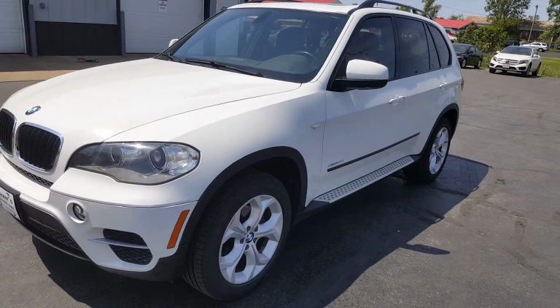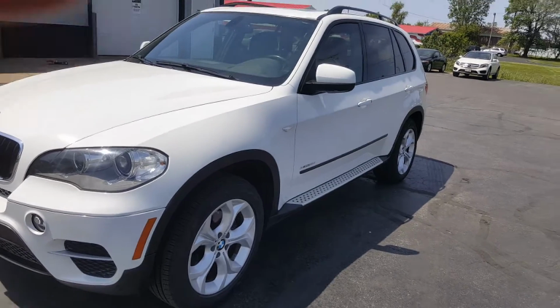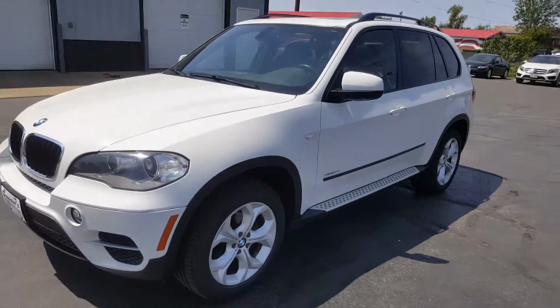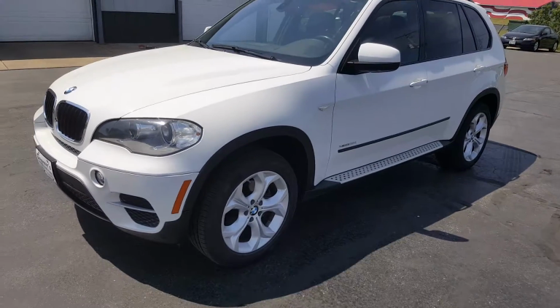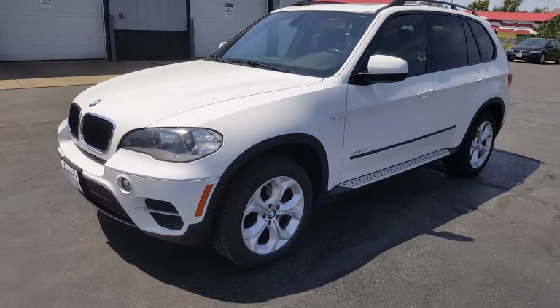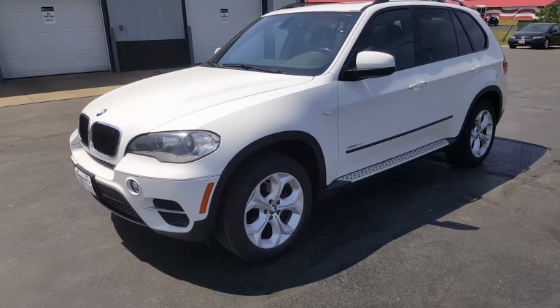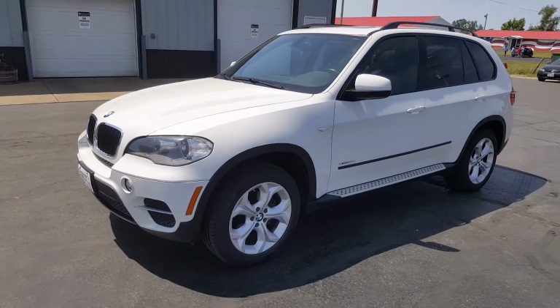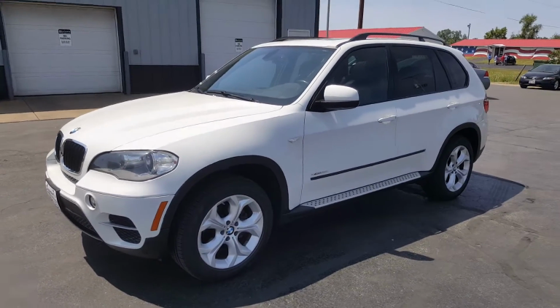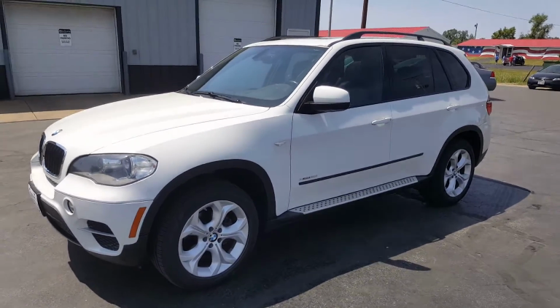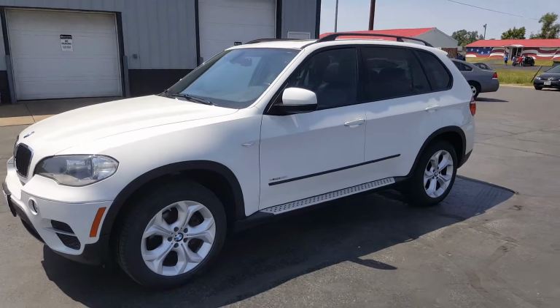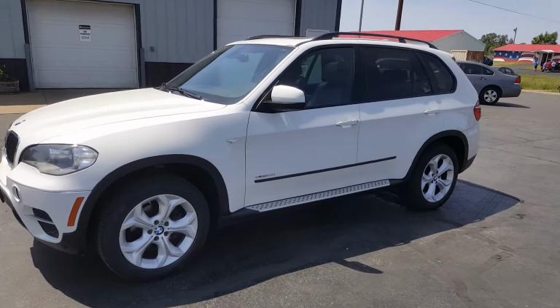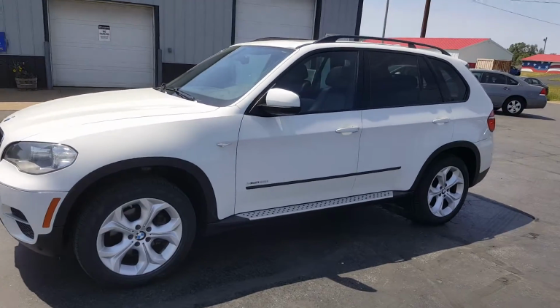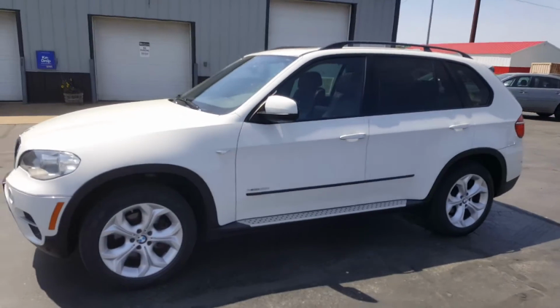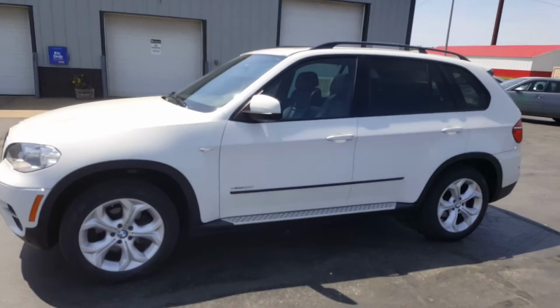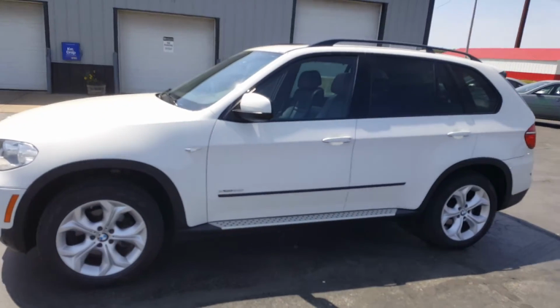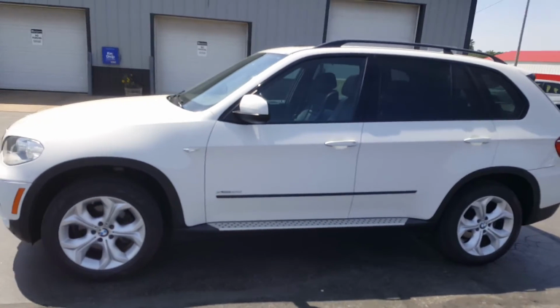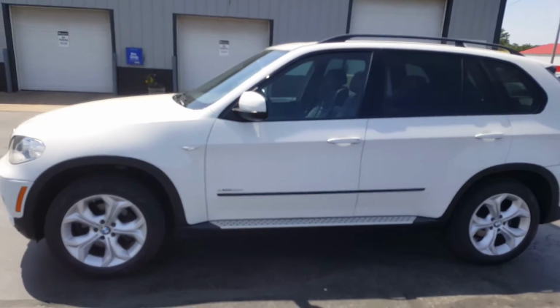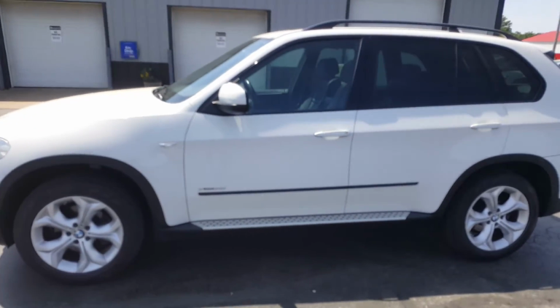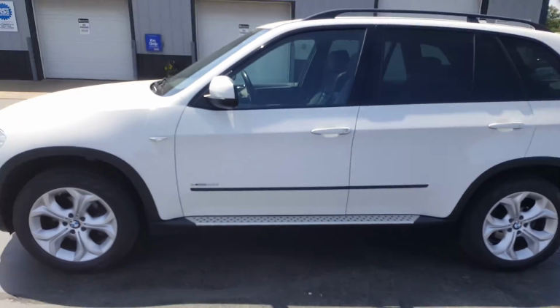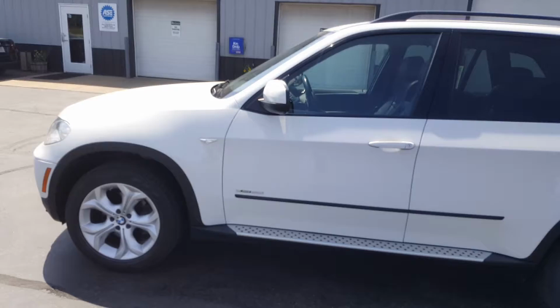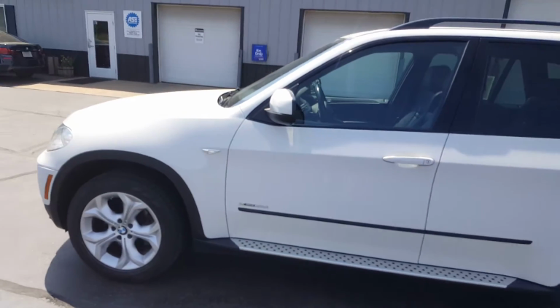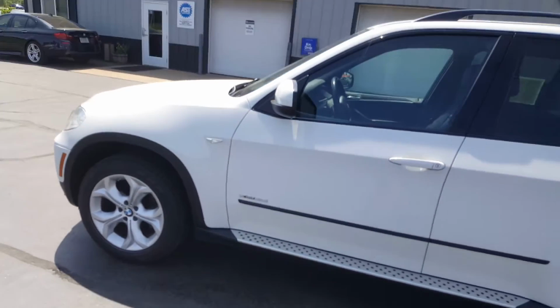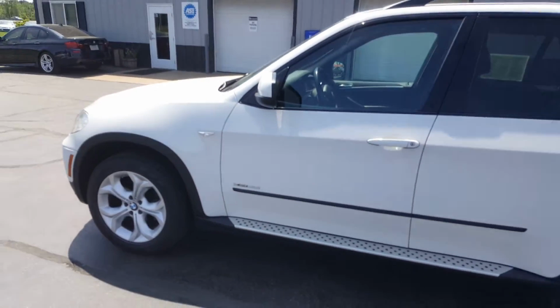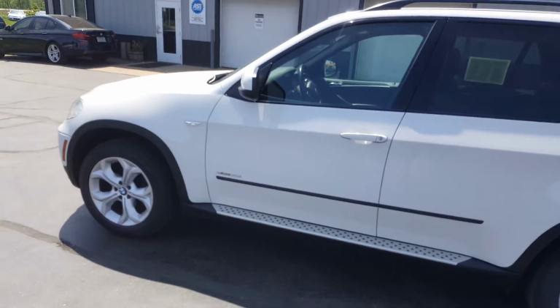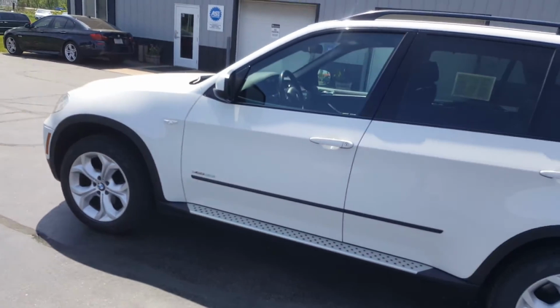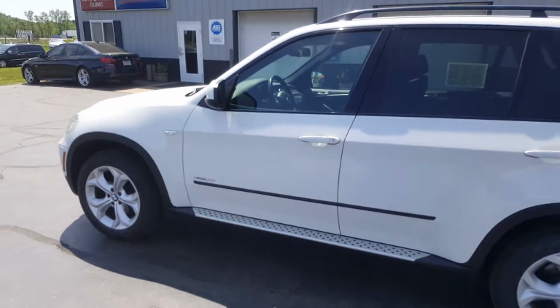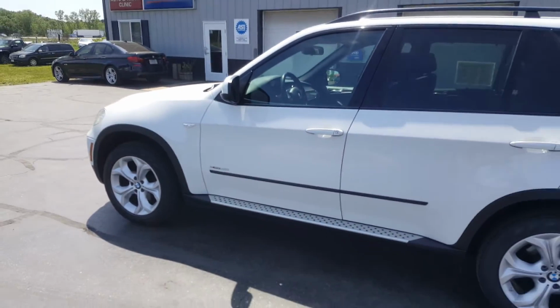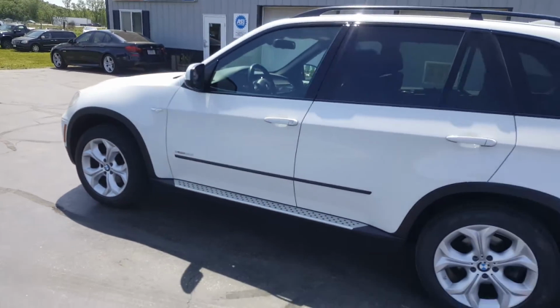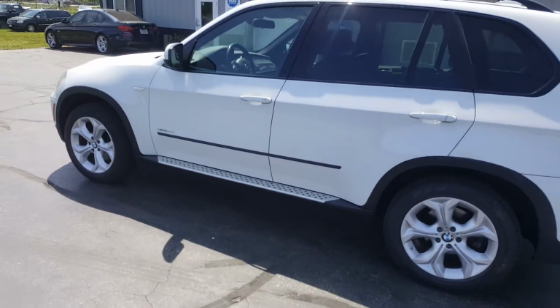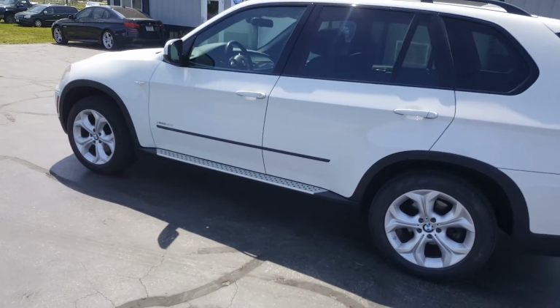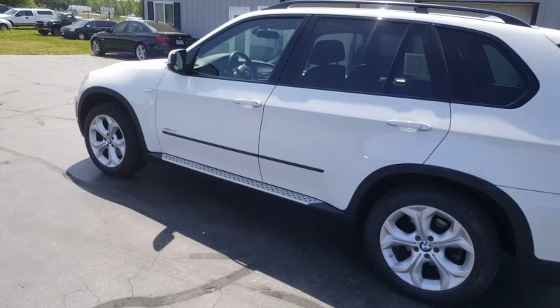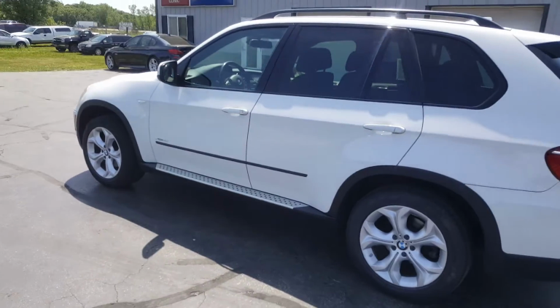Hello, this is Nathan from Grams Auto Sales and Service. Today I'm pleased to present this 2012 BMW X5. This vehicle is very clean and is in very good condition. If you're in the market for a BMW X5, then look no further than this 2012 X5.